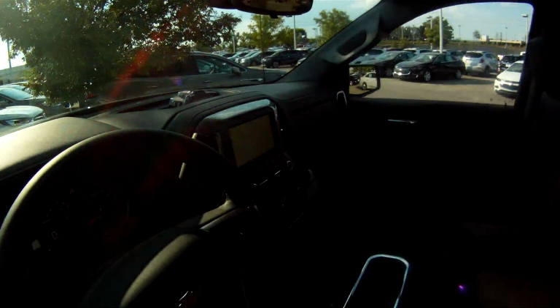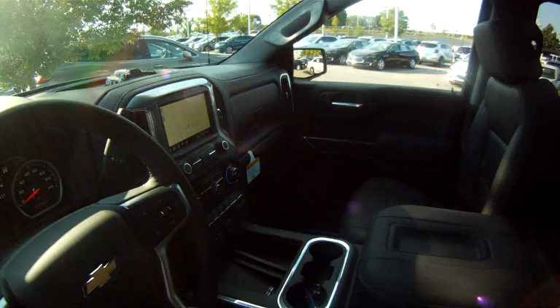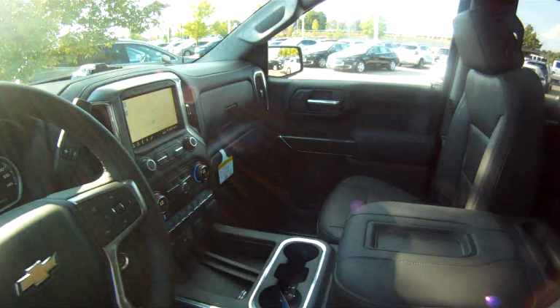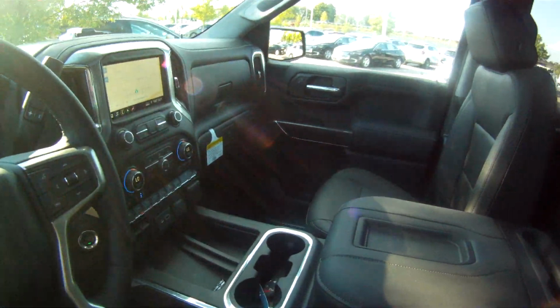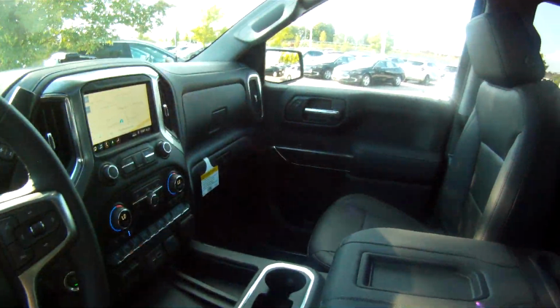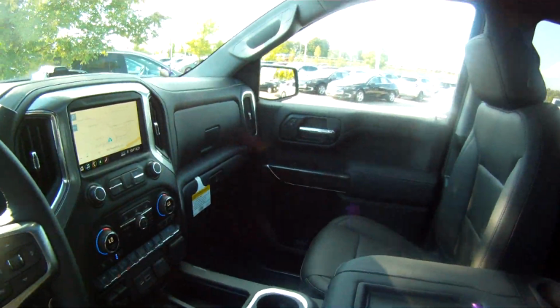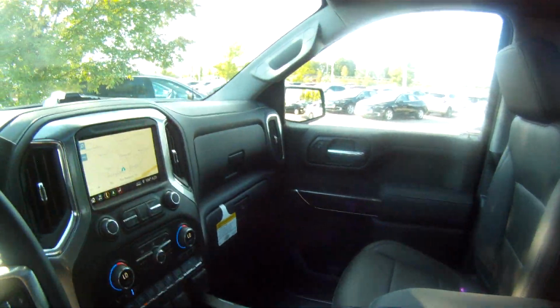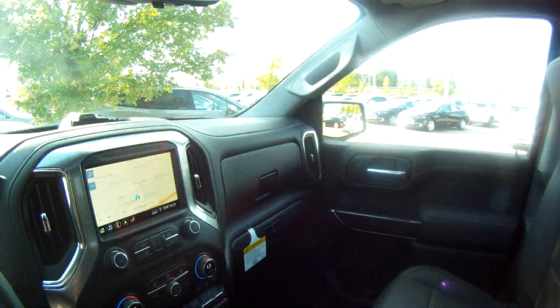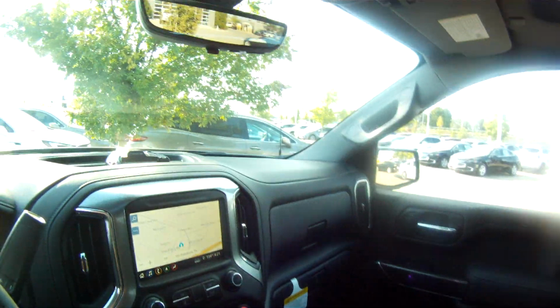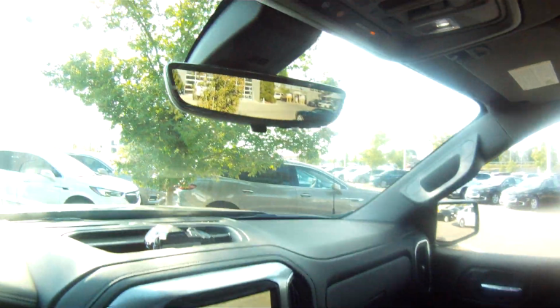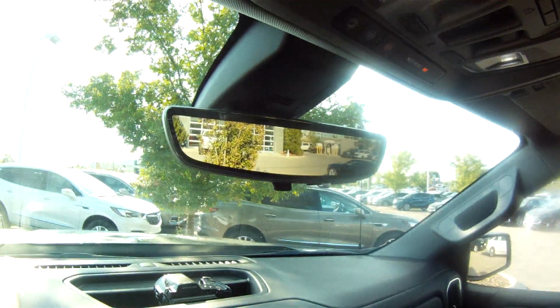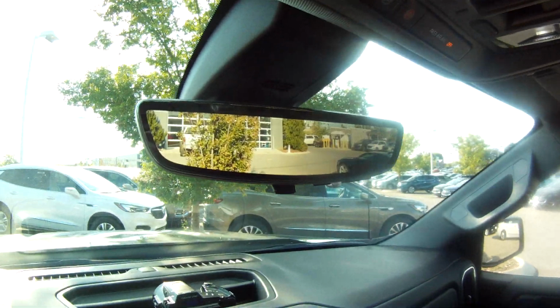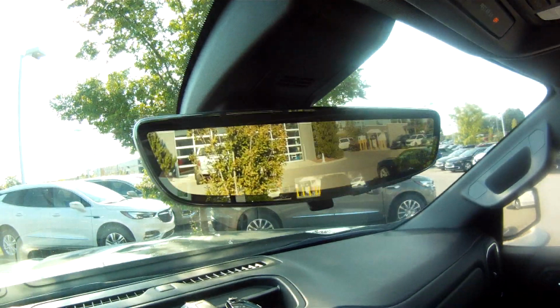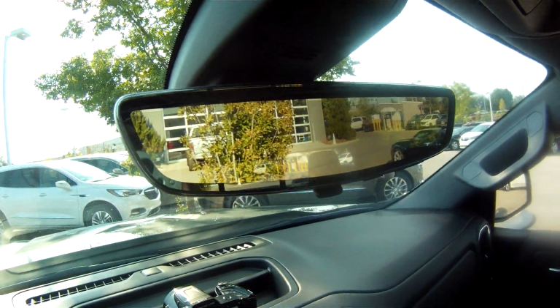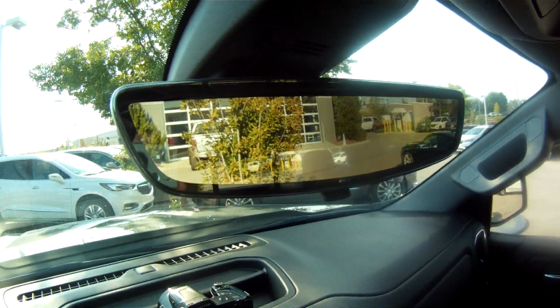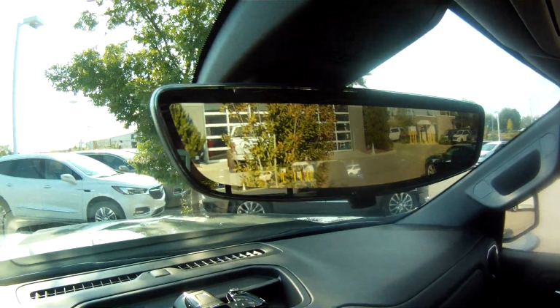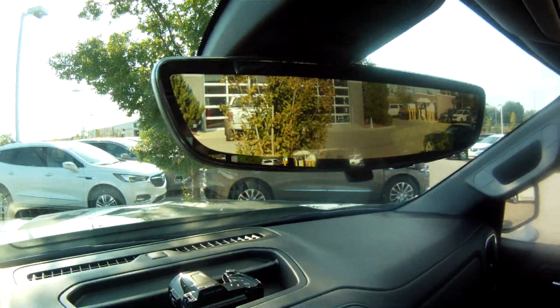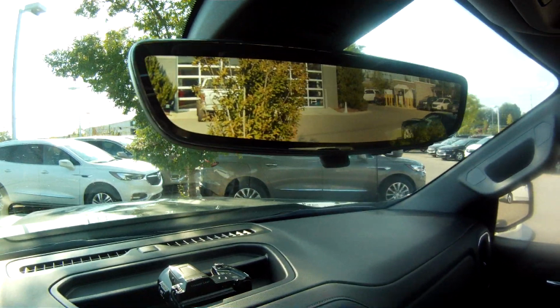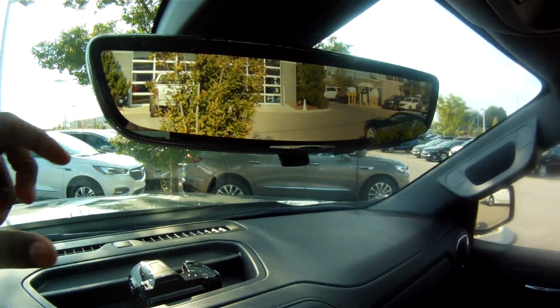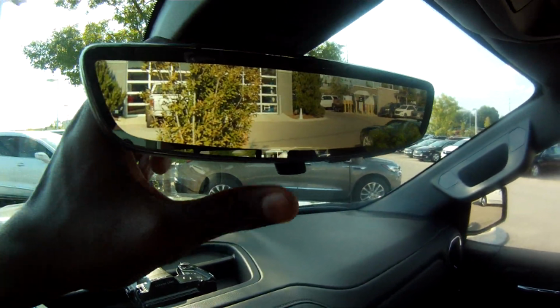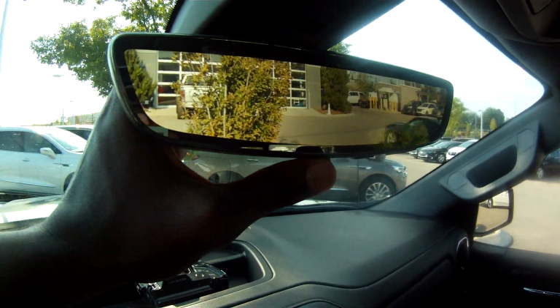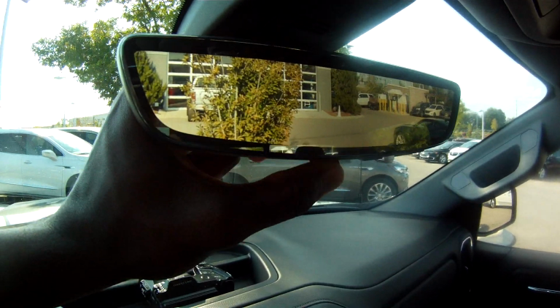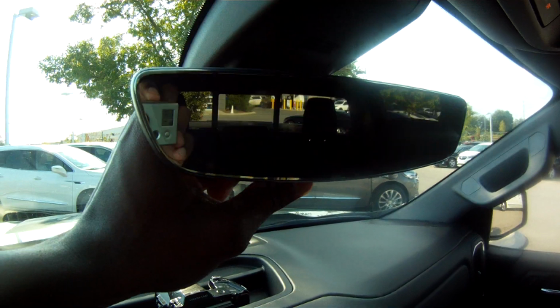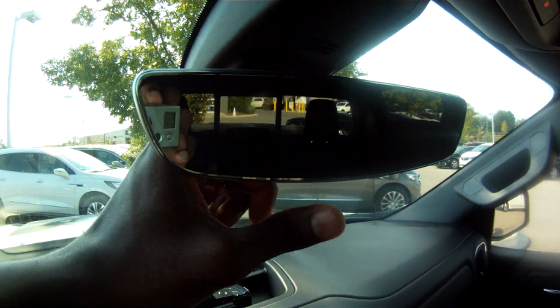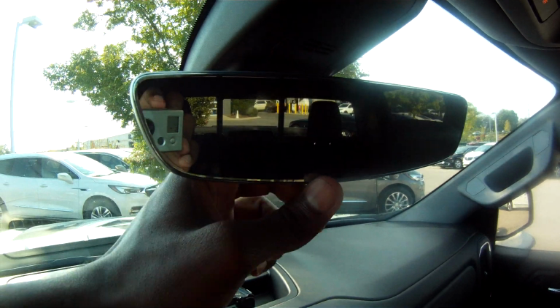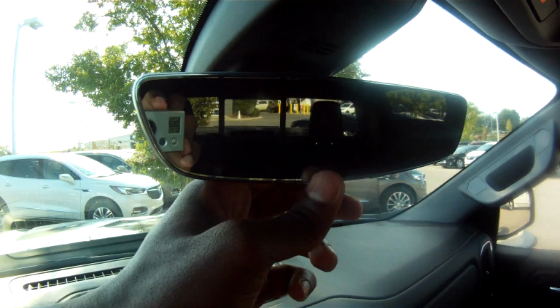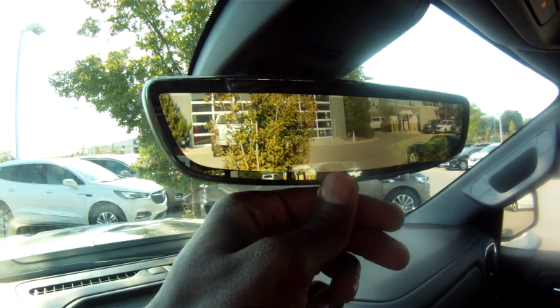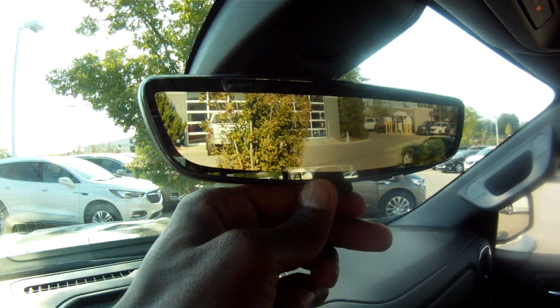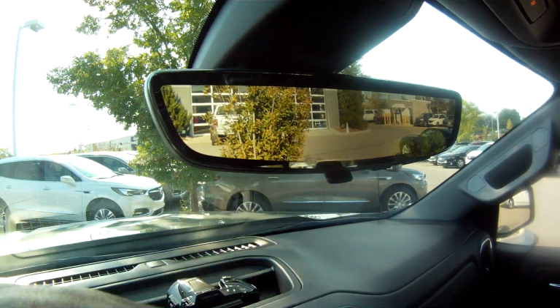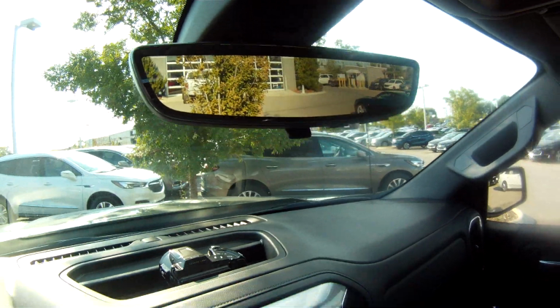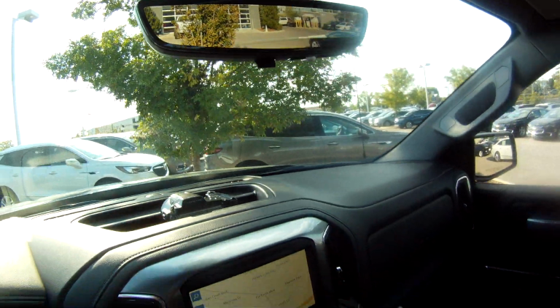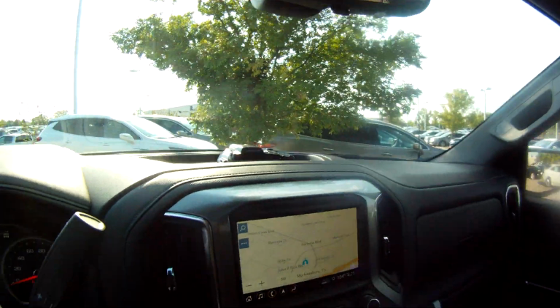Something else that's cool — they just started putting these in the trucks: a rear camera mirror. I can toggle that right here — pretty sweet.